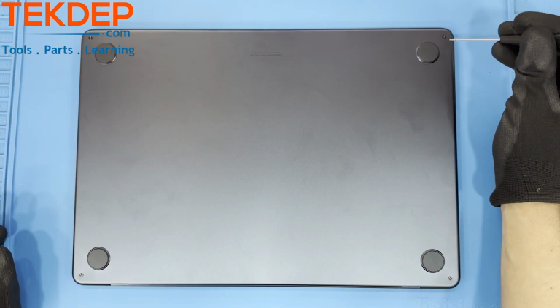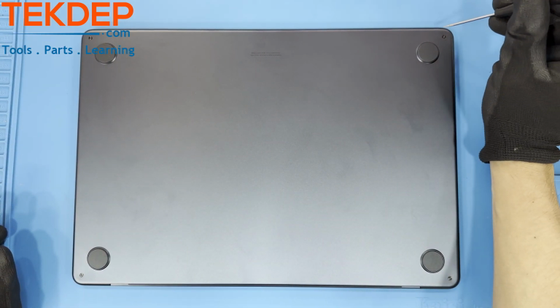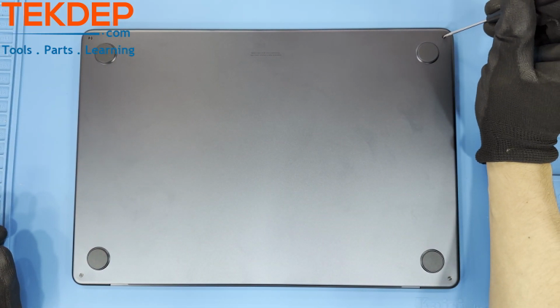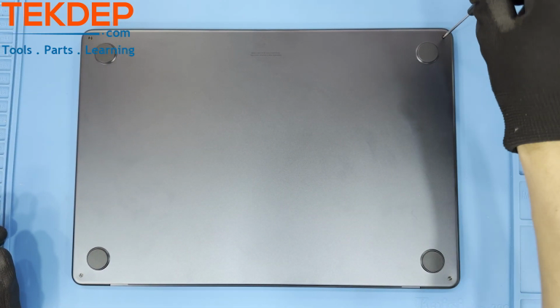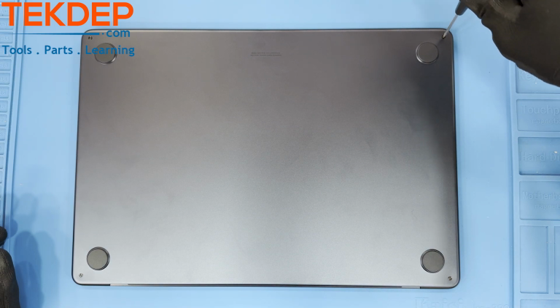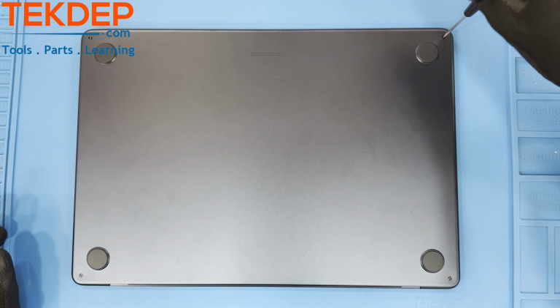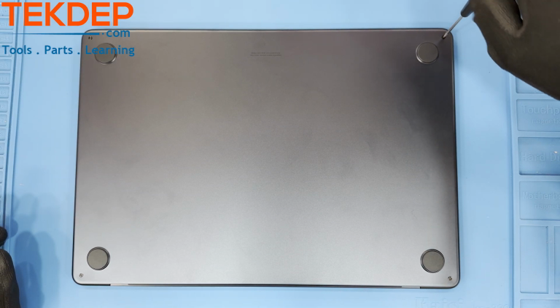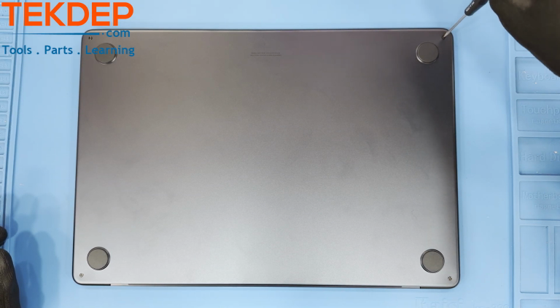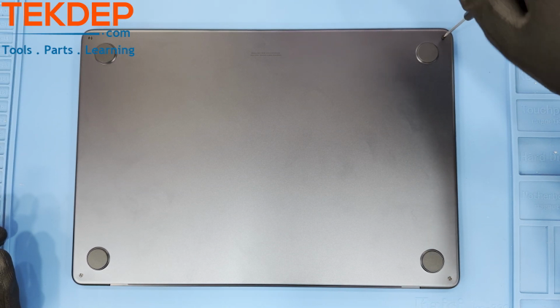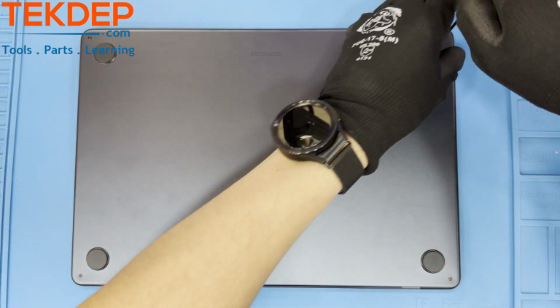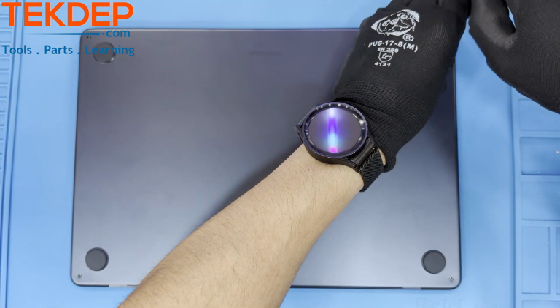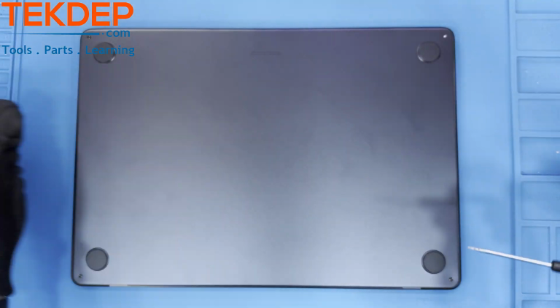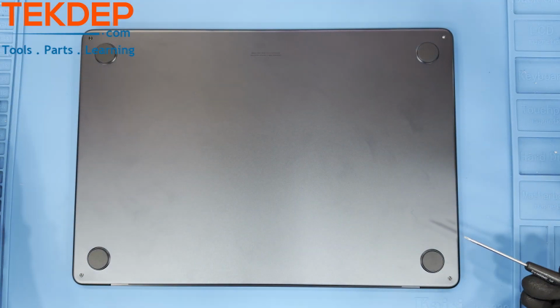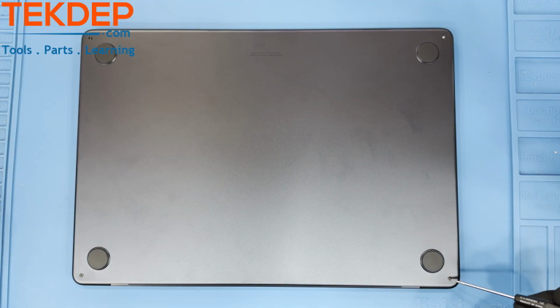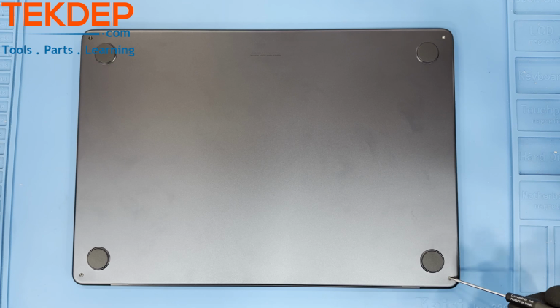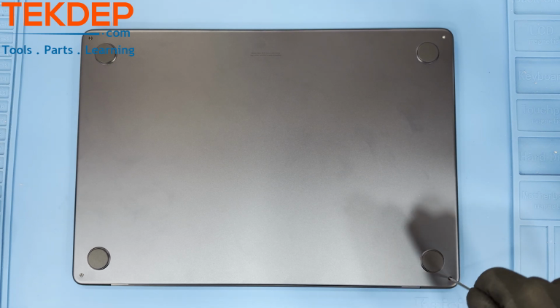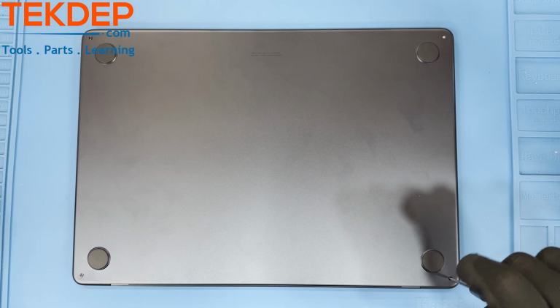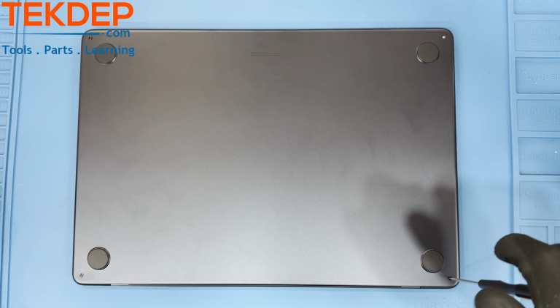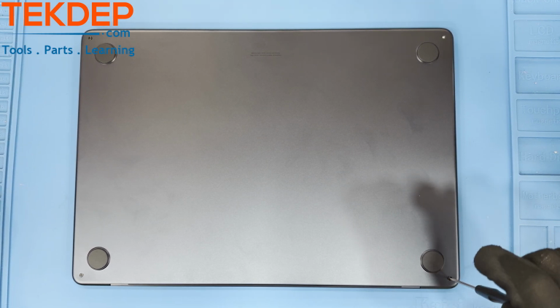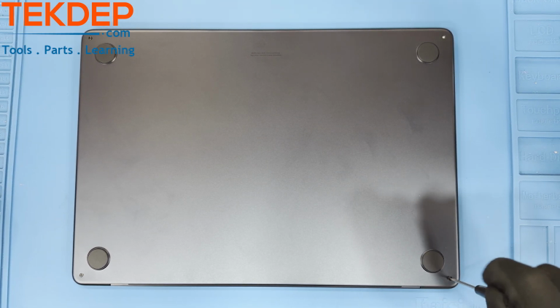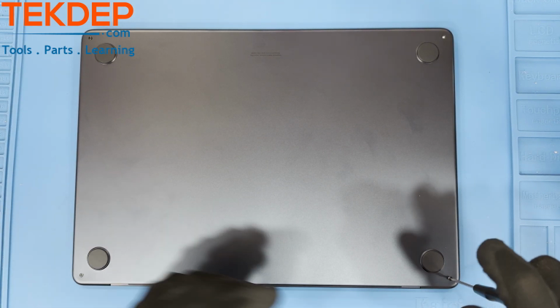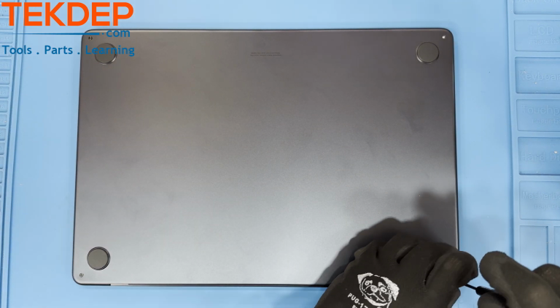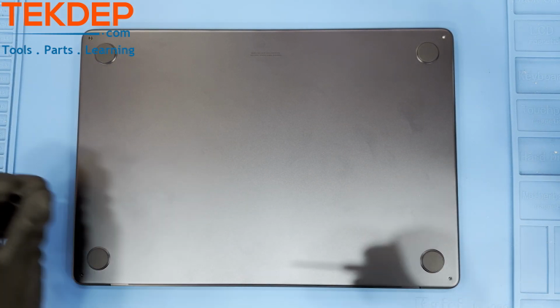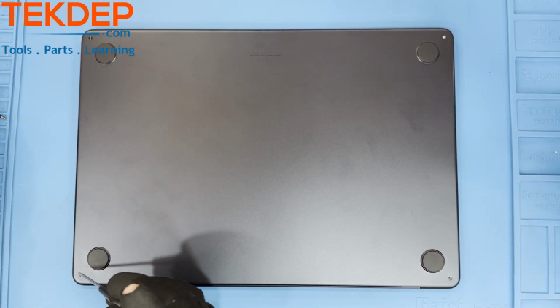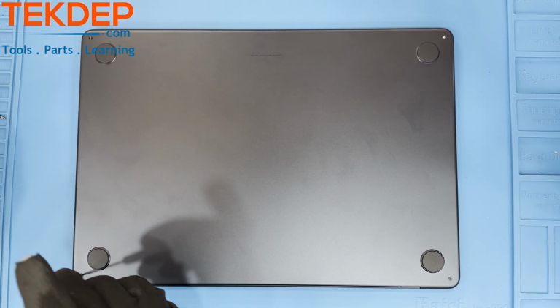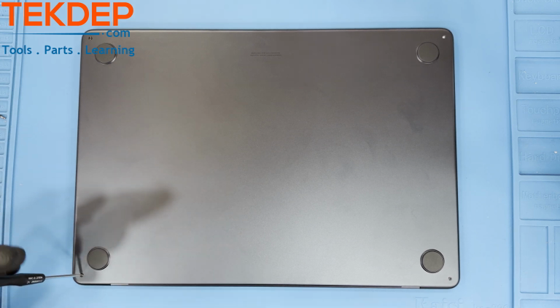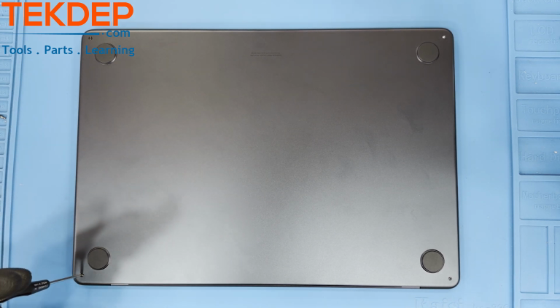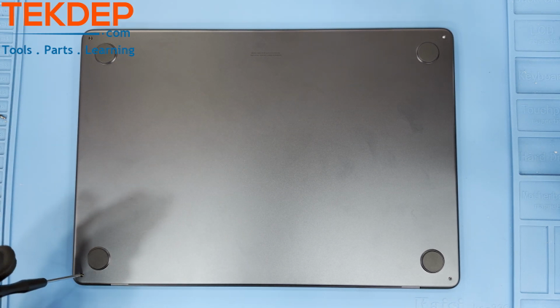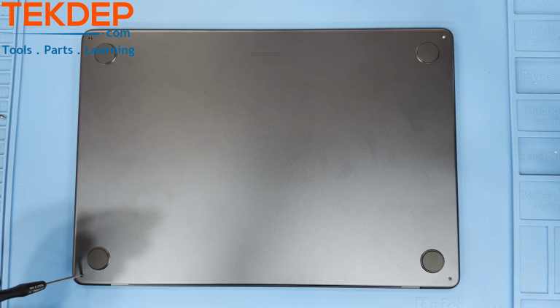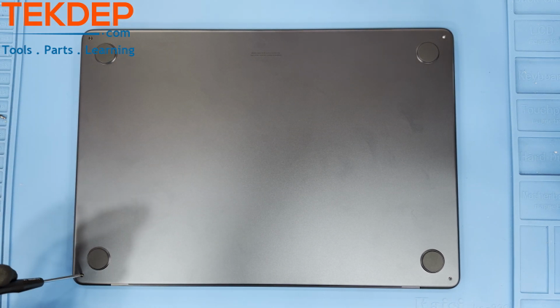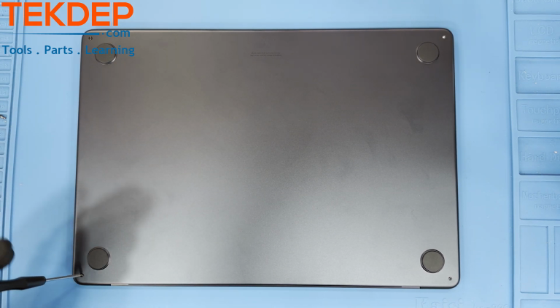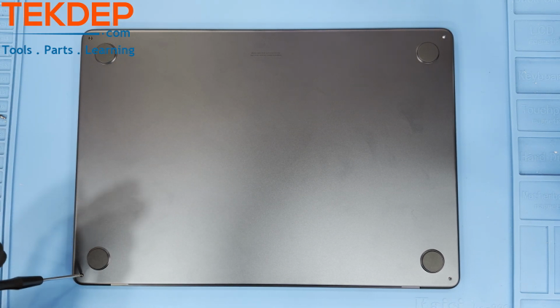Starting with the bottom case, you can already see the differences compared to the non-M models. Unfastening these four pentalobe screws along the perimeter of the unit will free the bottom of the case. Underneath the bottom of the case there is a new retention system, and it's quite strong.